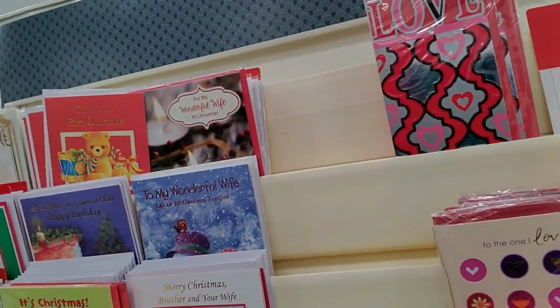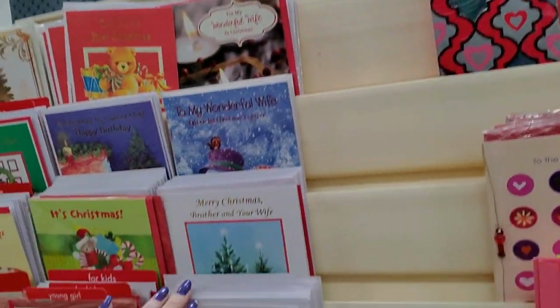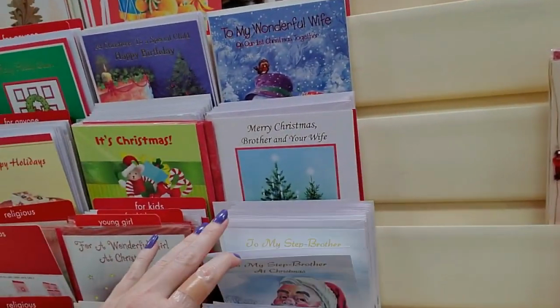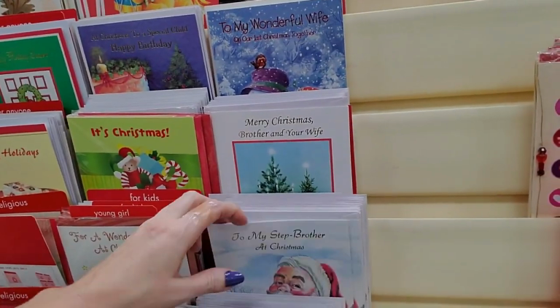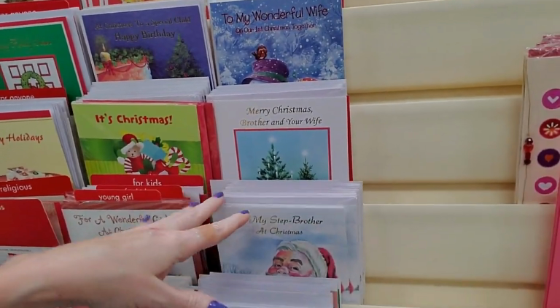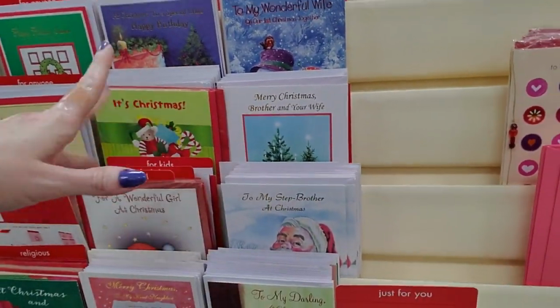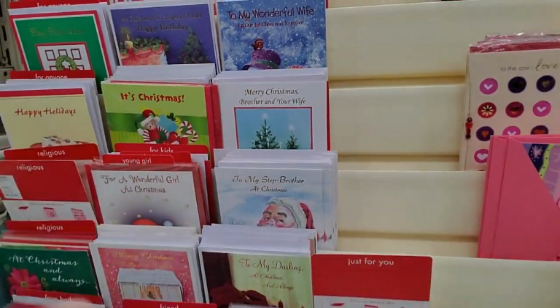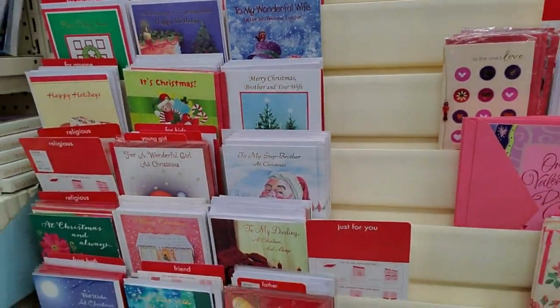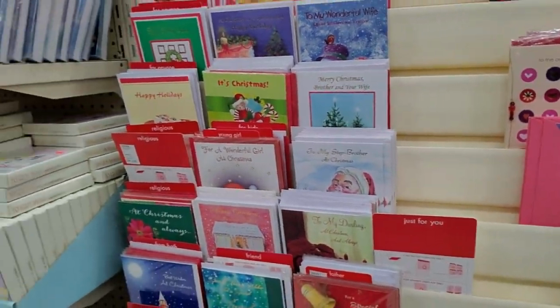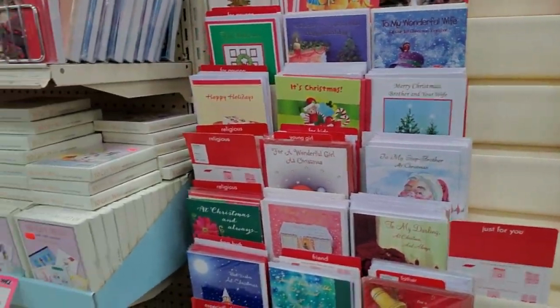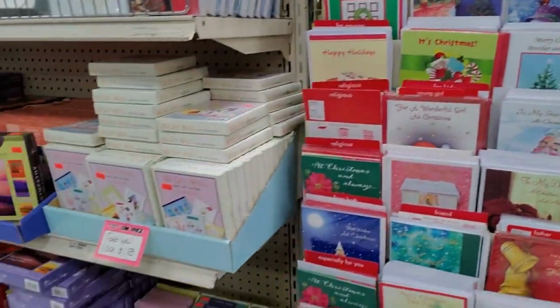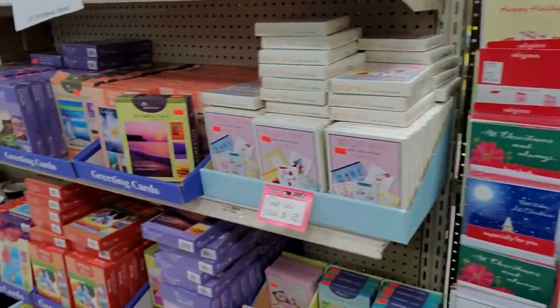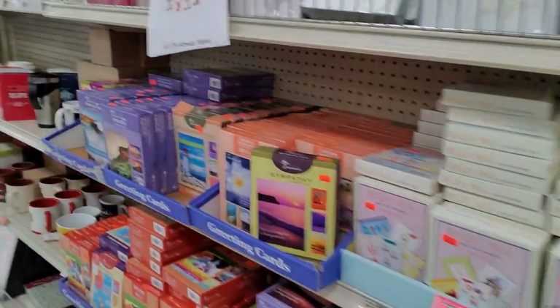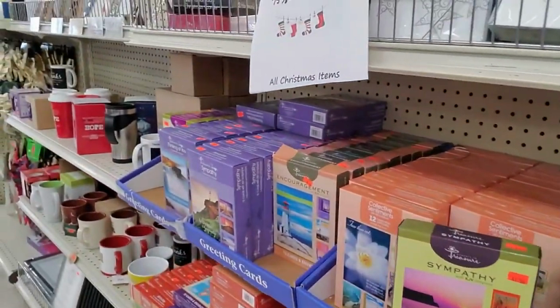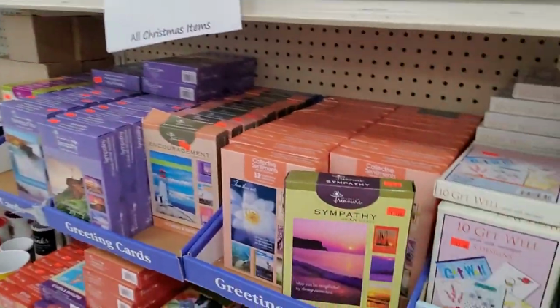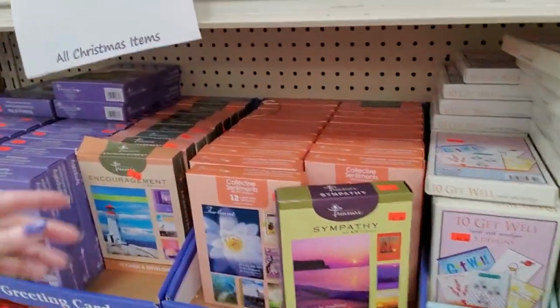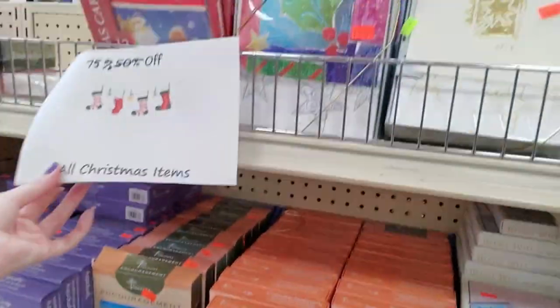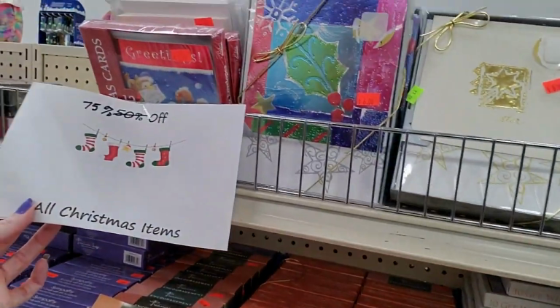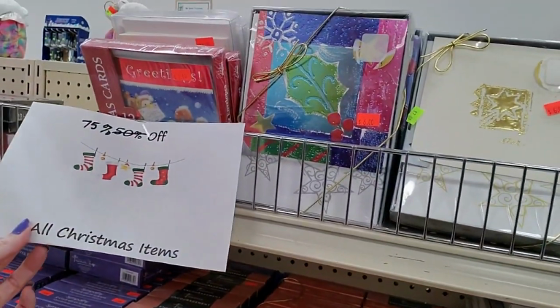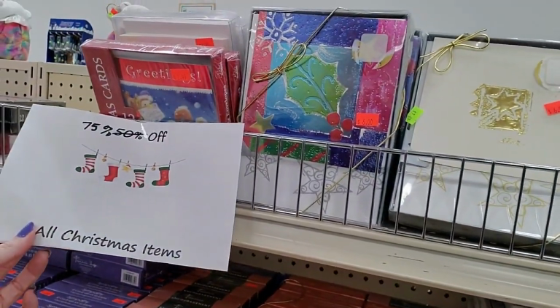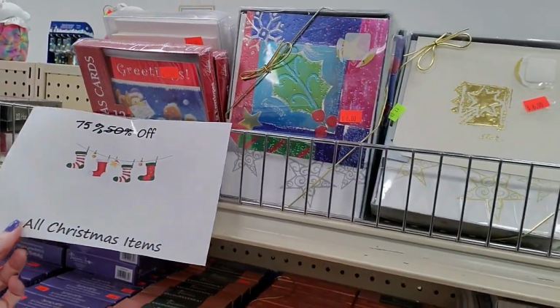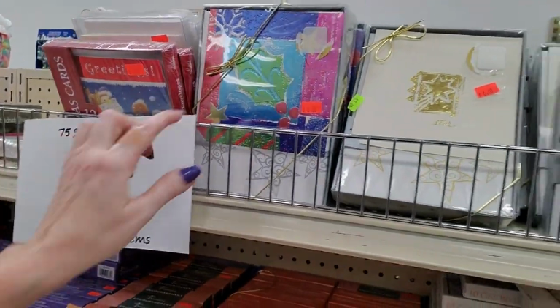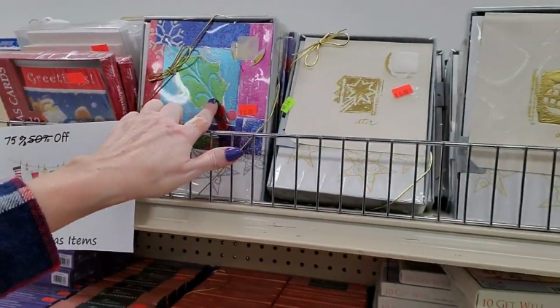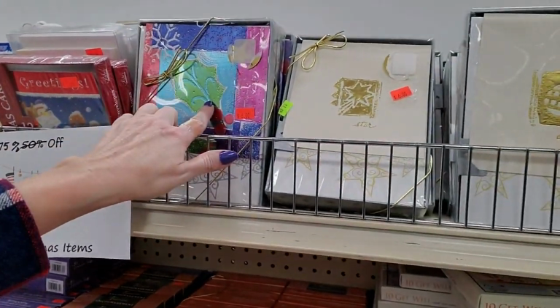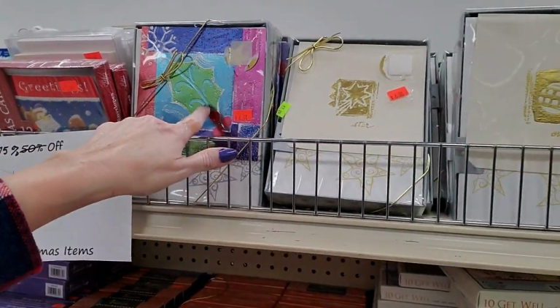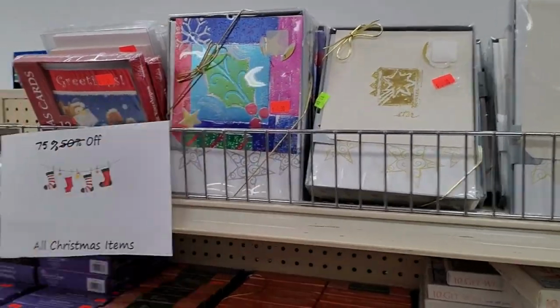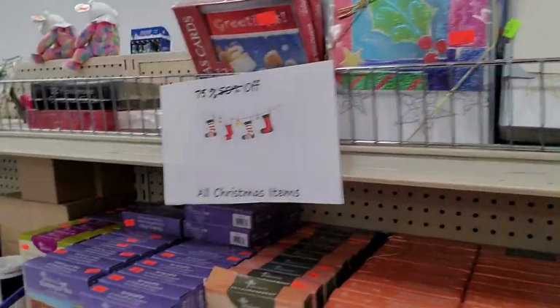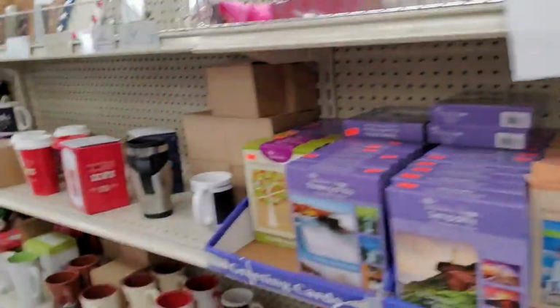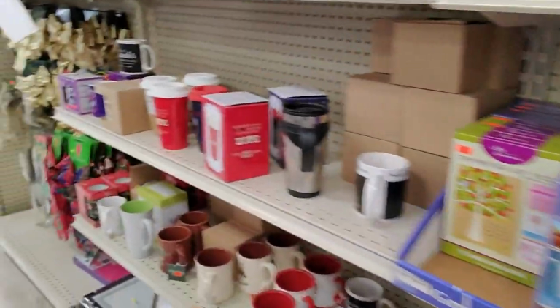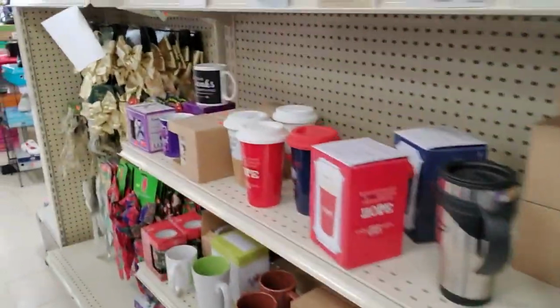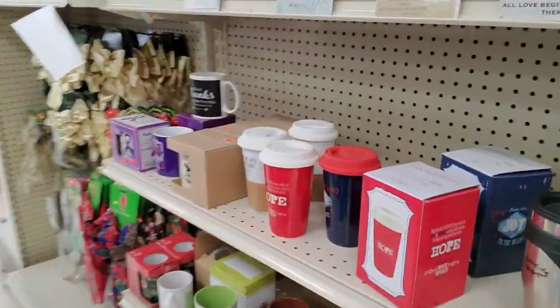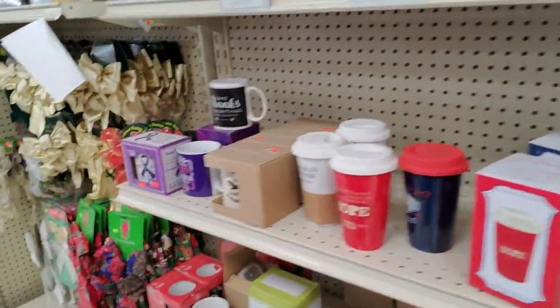And here you can get boxes of cards. The Christmas cards are 75% off, so you can get 75% off the boxes of Christmas cards.